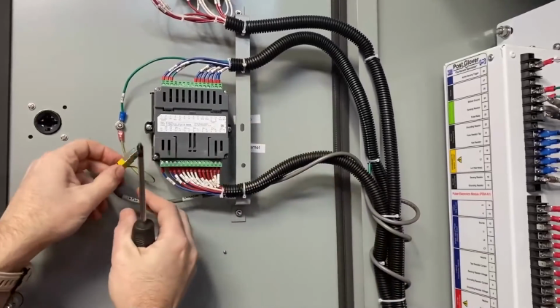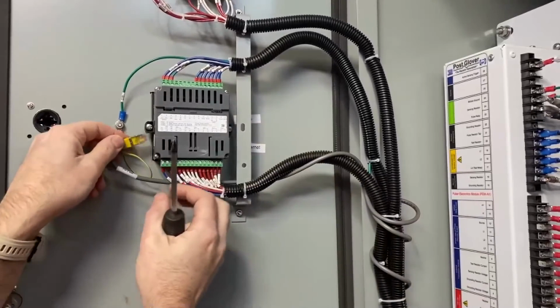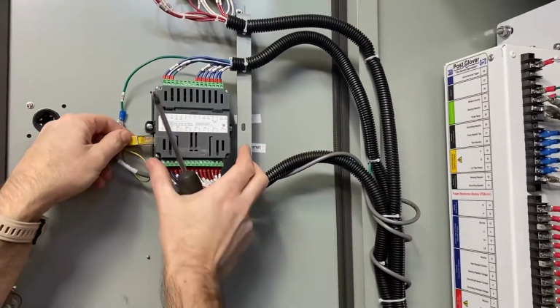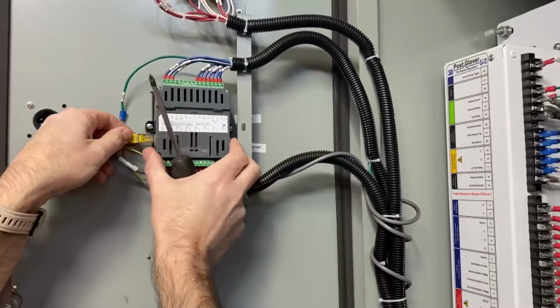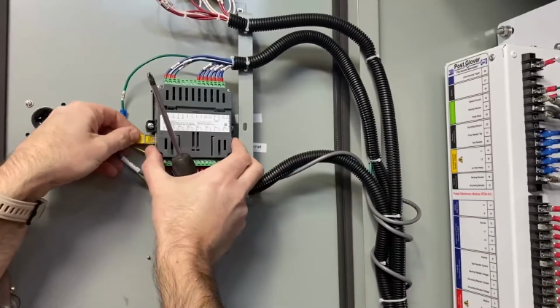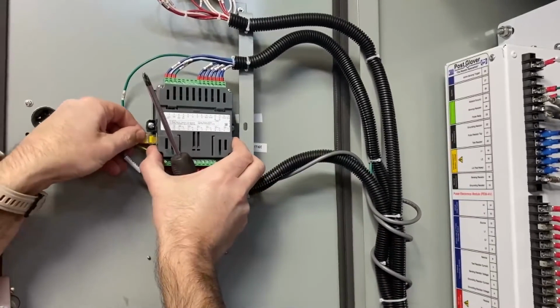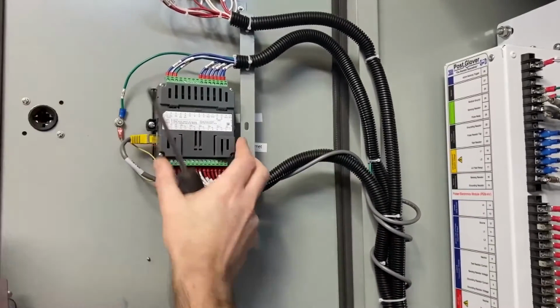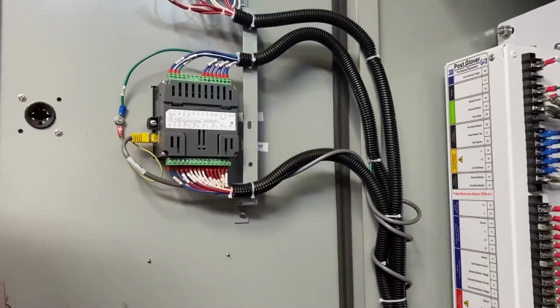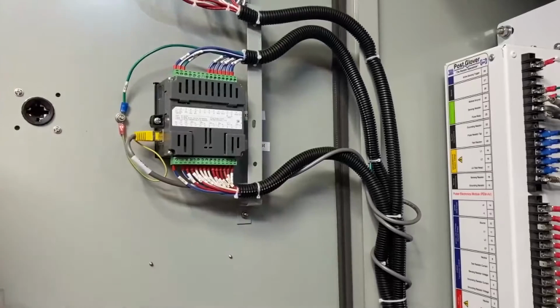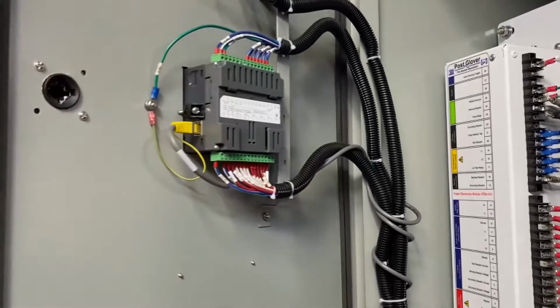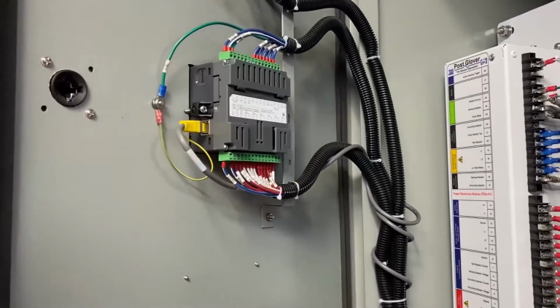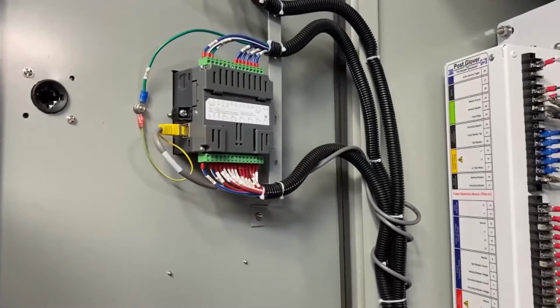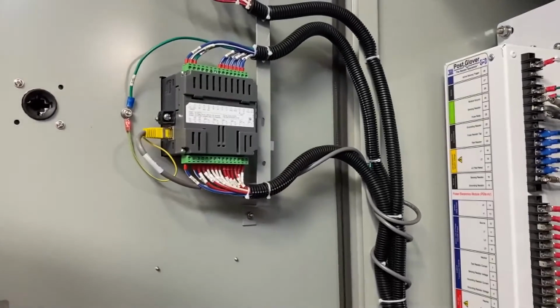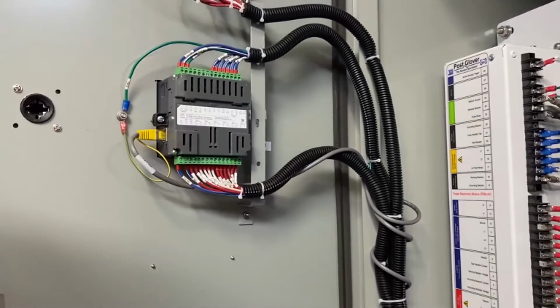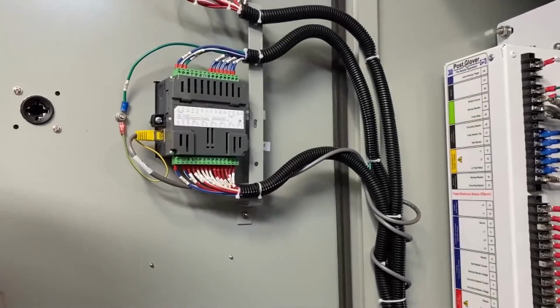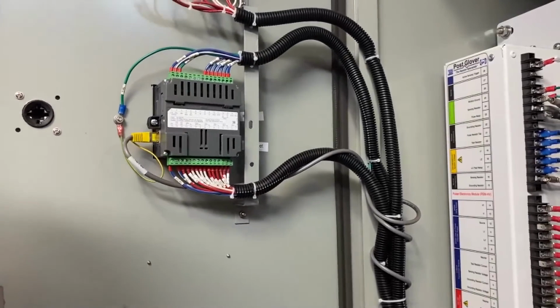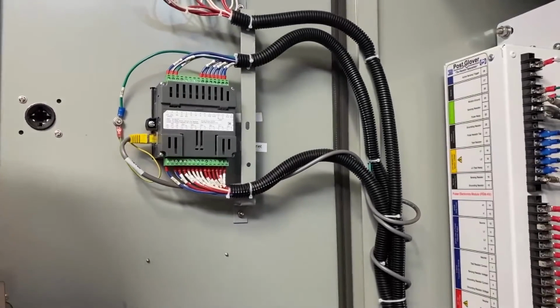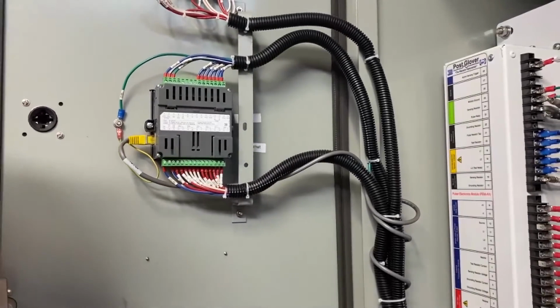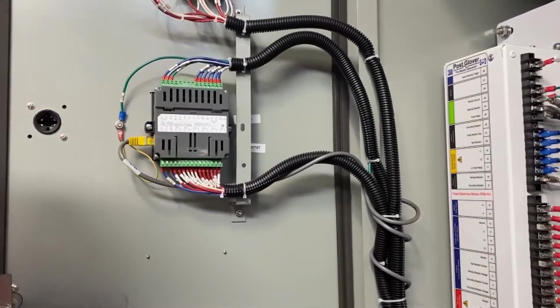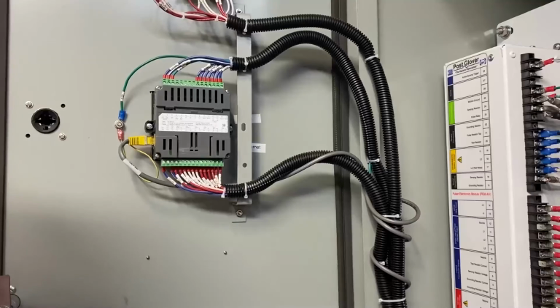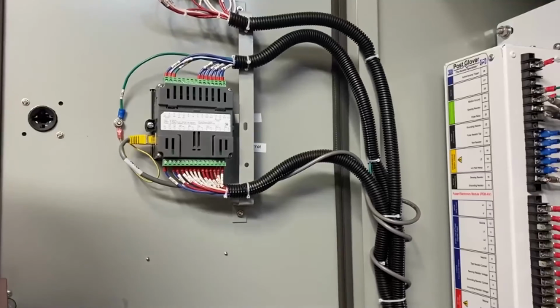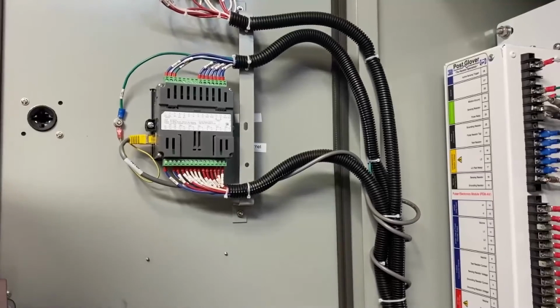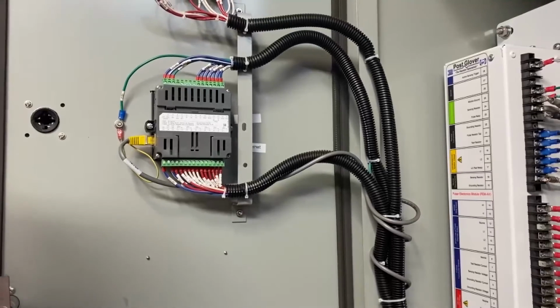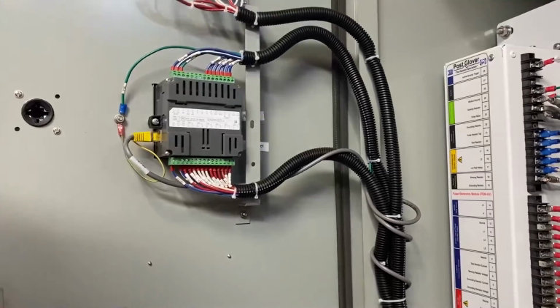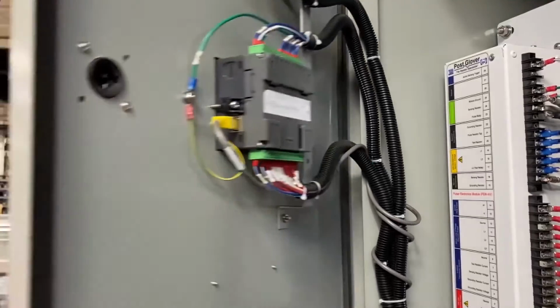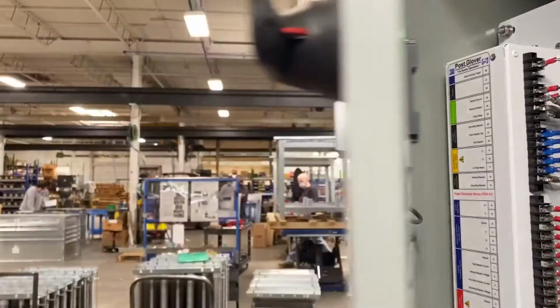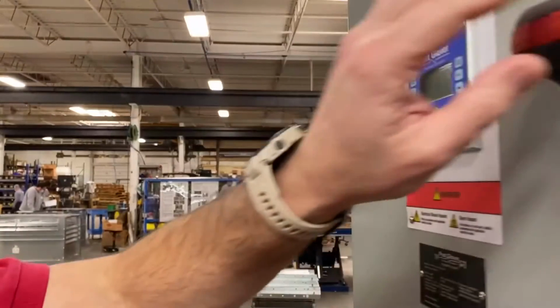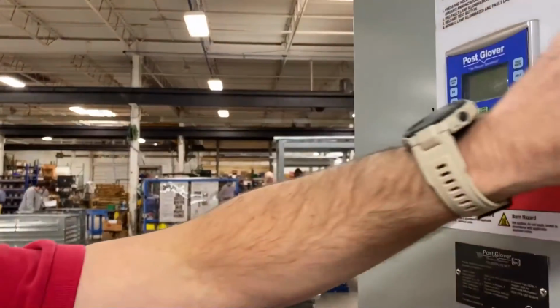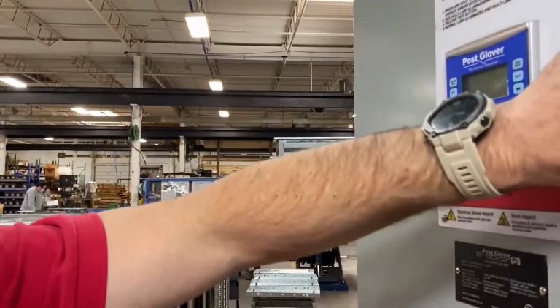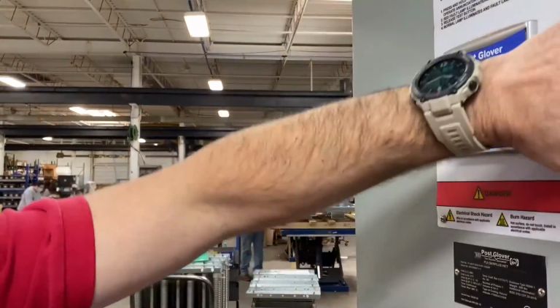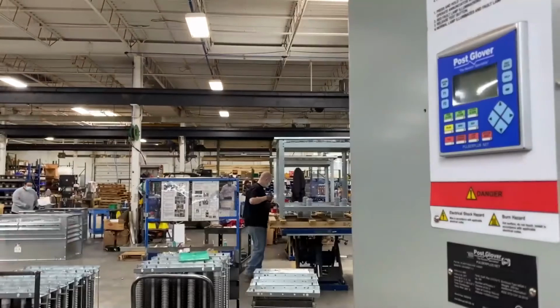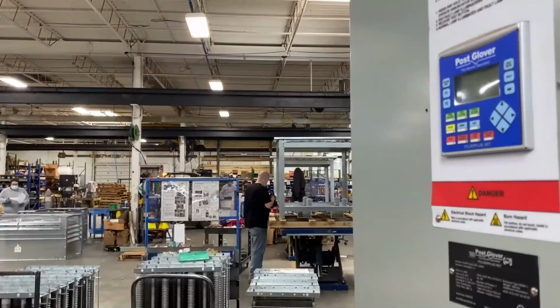If you have an ethernet connection, remake that. The unit is good to go. Make sure if you killed control power separately to redo that. After you close the door, close the disconnect door.